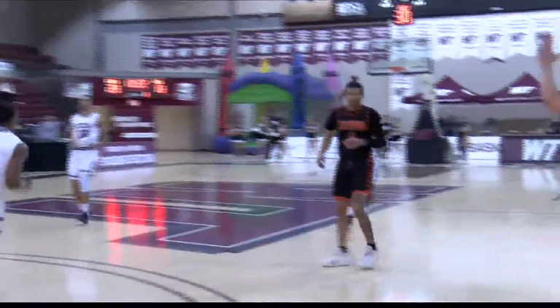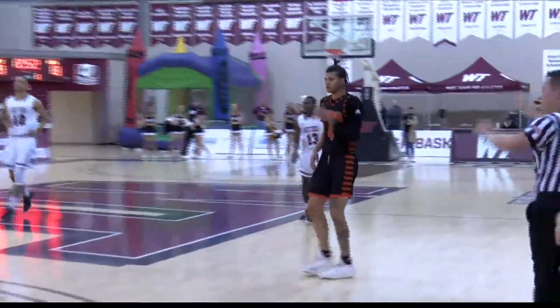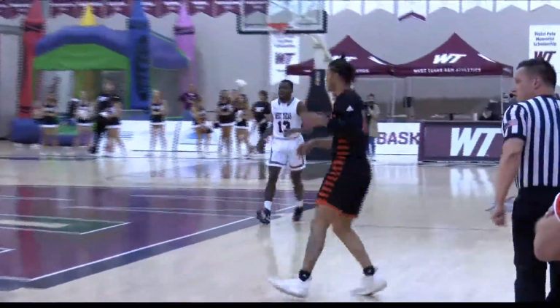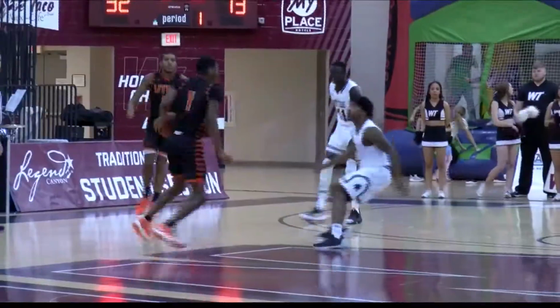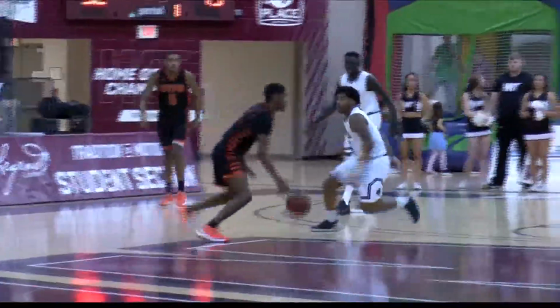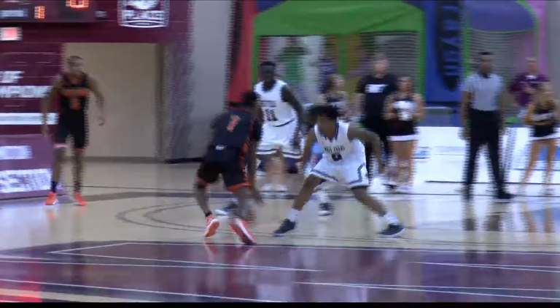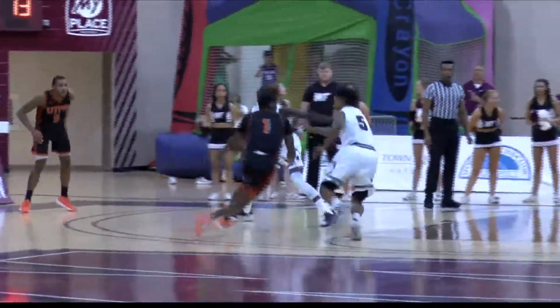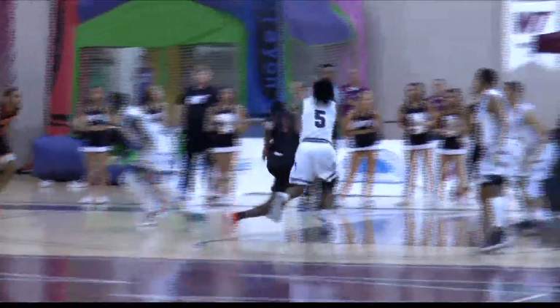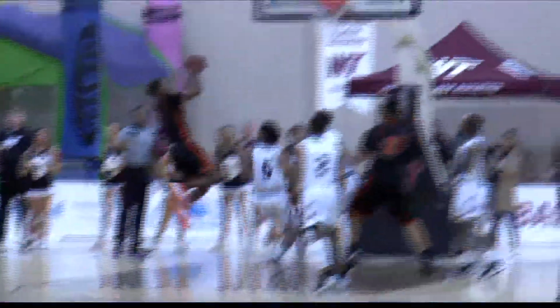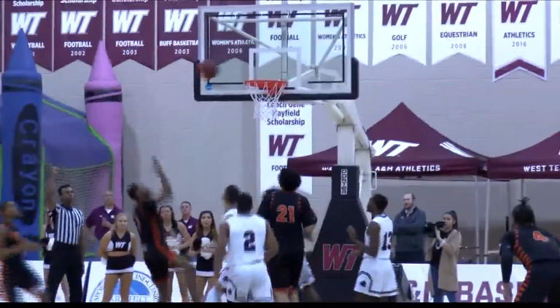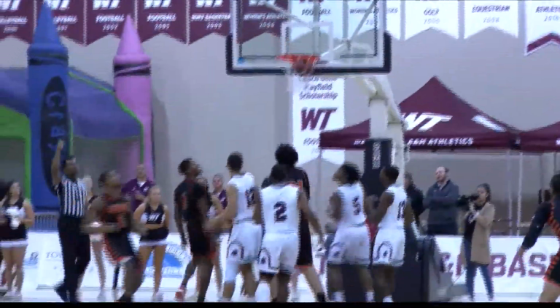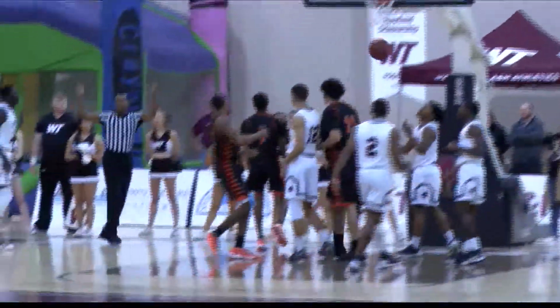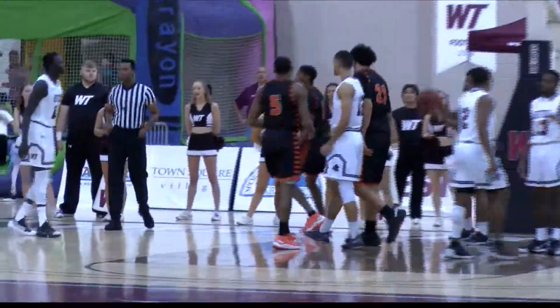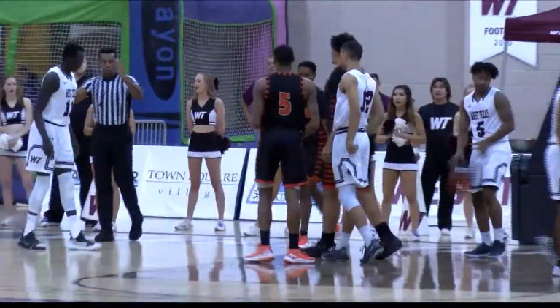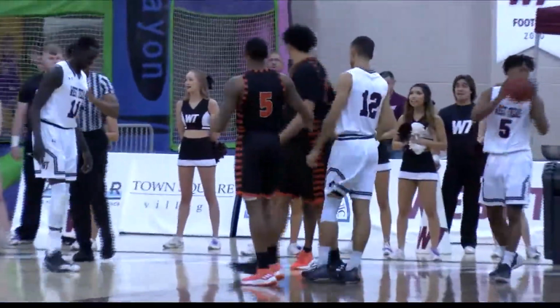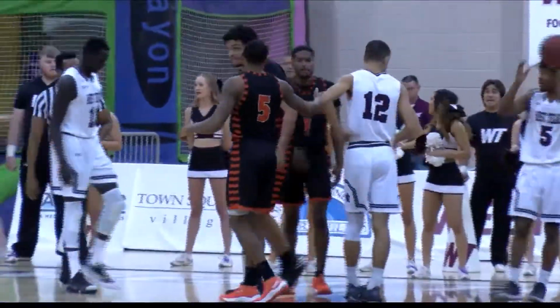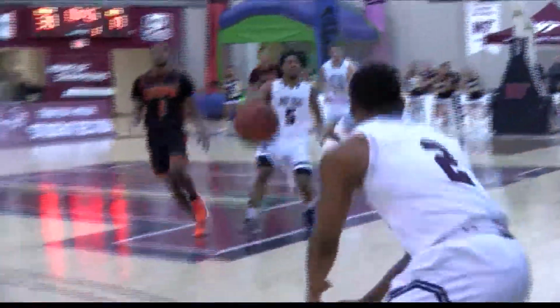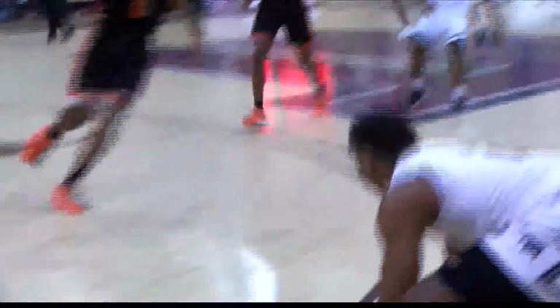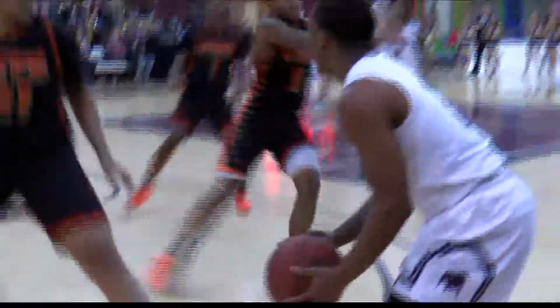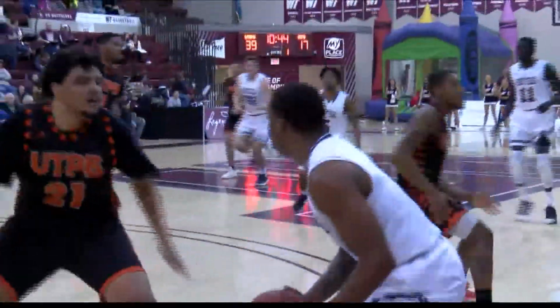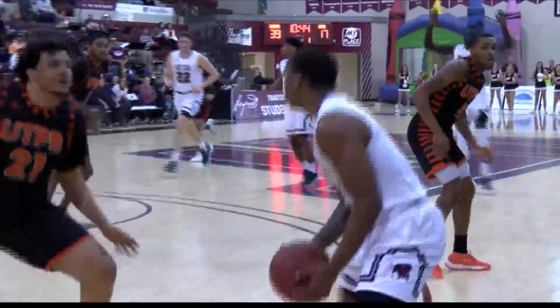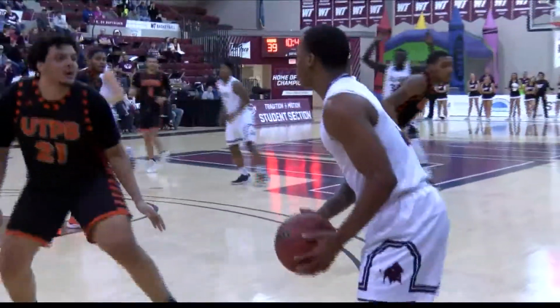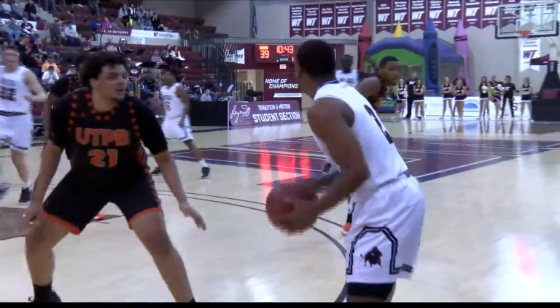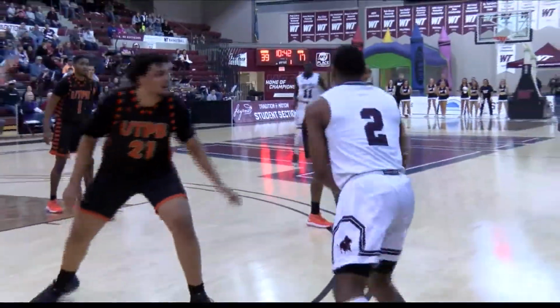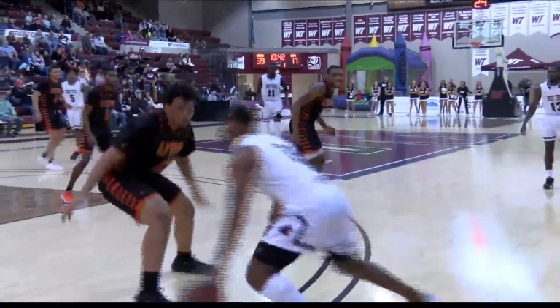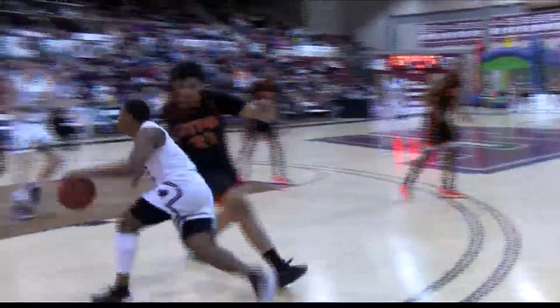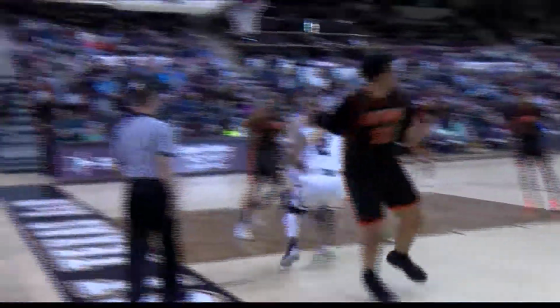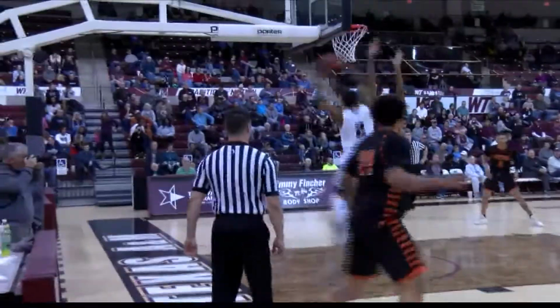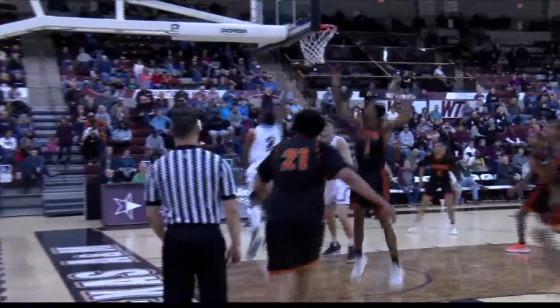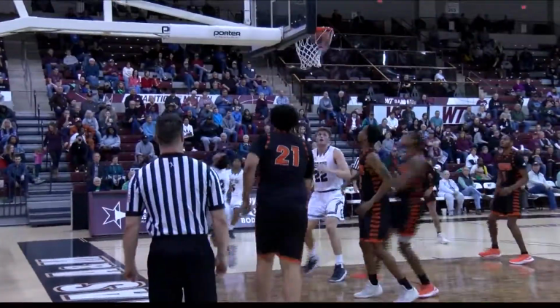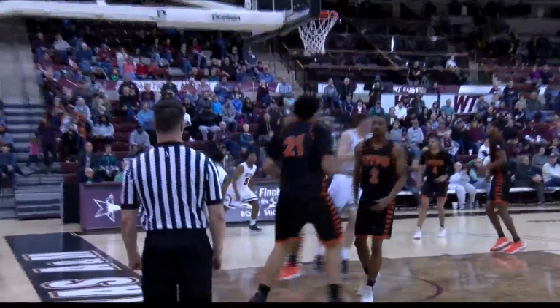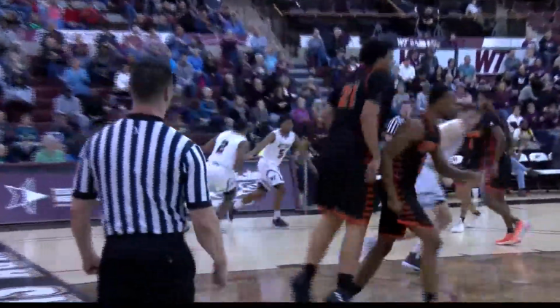UTPB now — Isaiah Hammonds is going to drive in with a nice athletic shot, gets the bucket to go, and gets the foul. Size differential here with Quay Grant — he's going to blow past UTPB's big man, and then you're going to see a nice little up-and-under right here. That was slick.